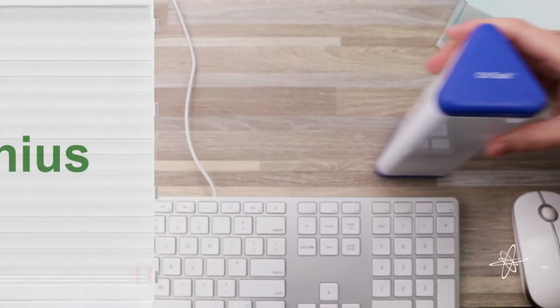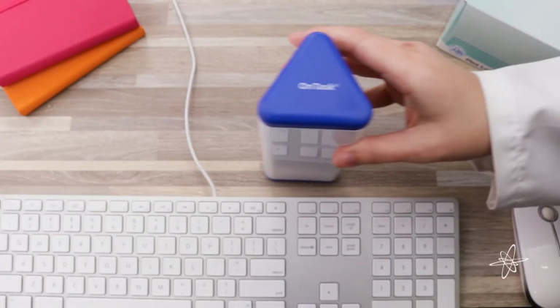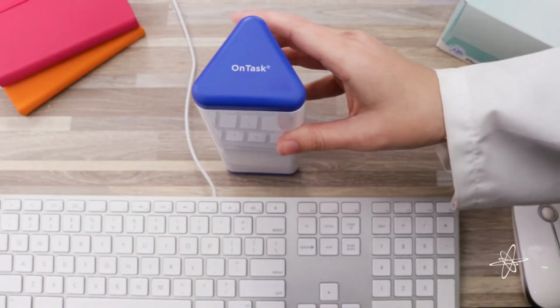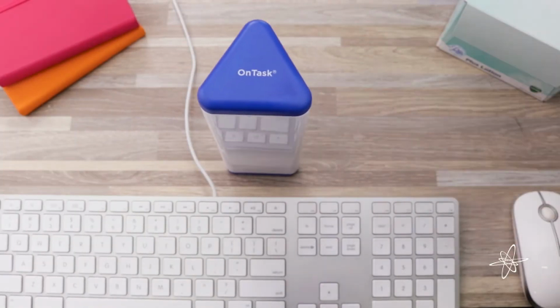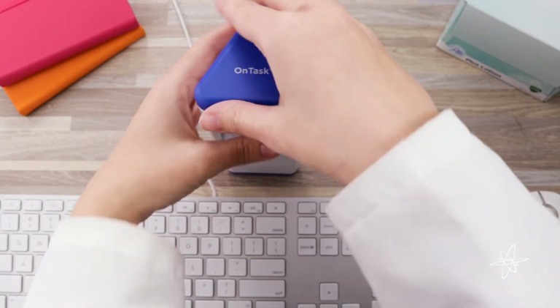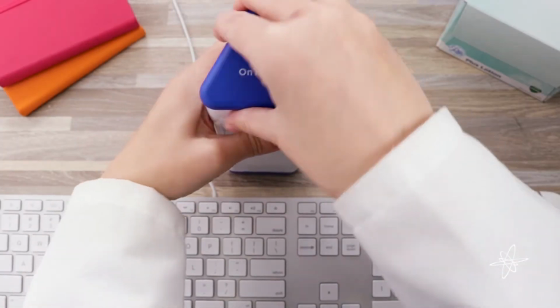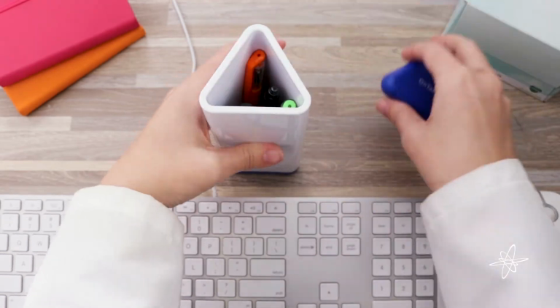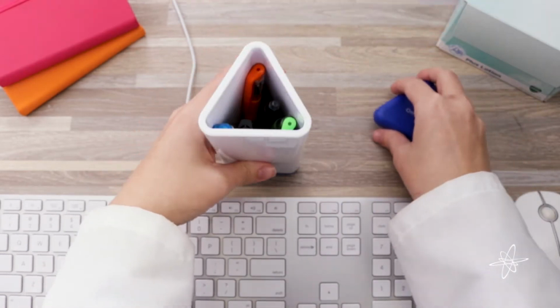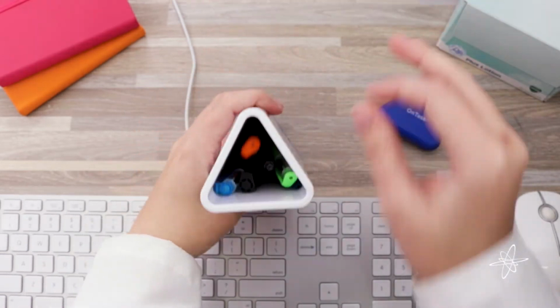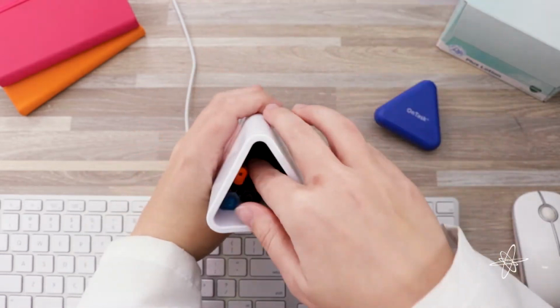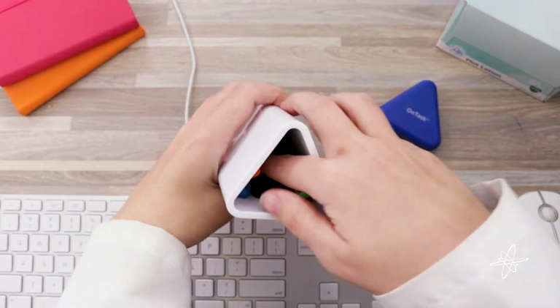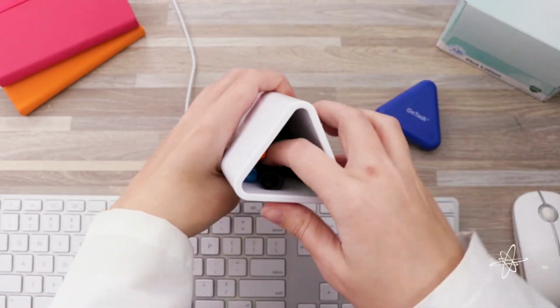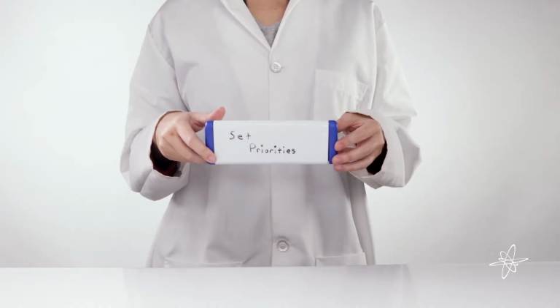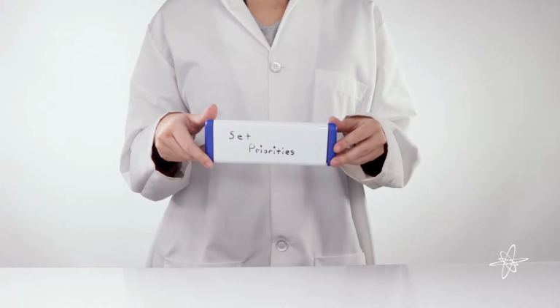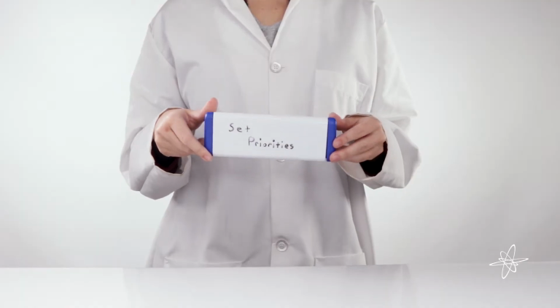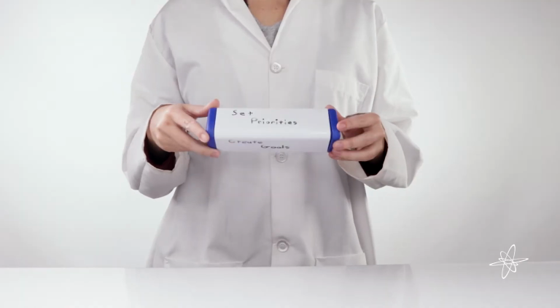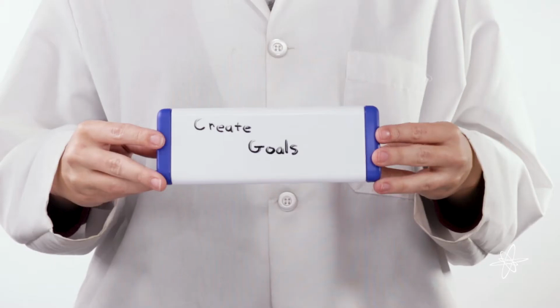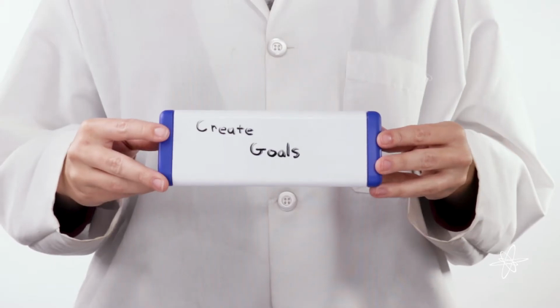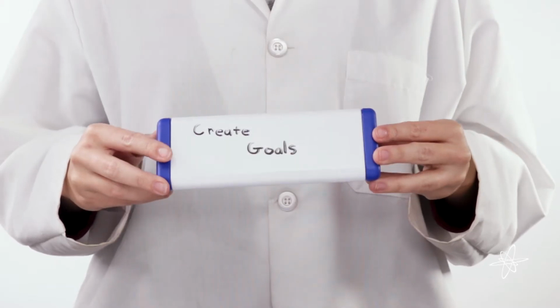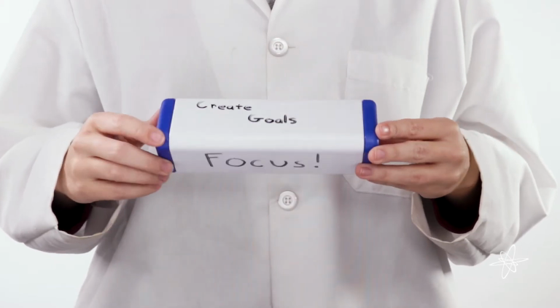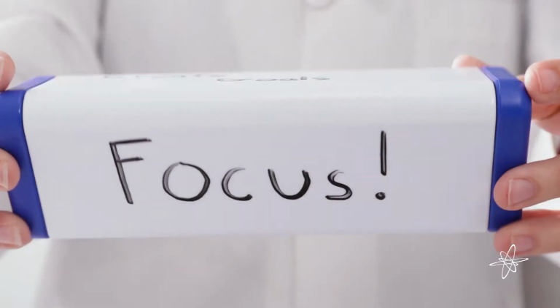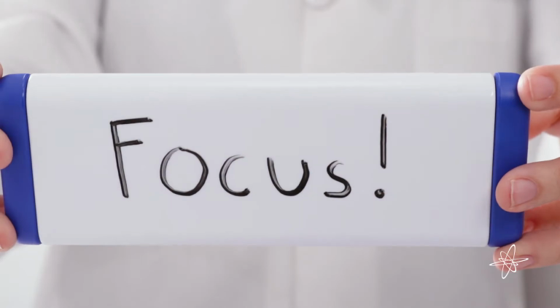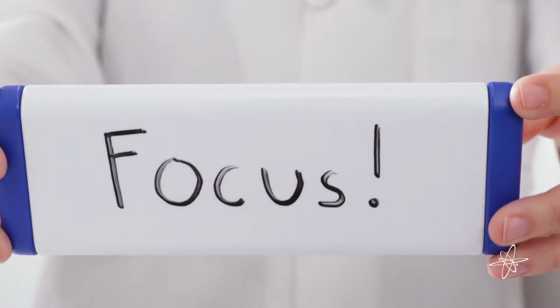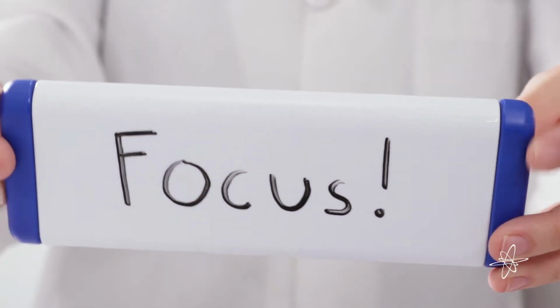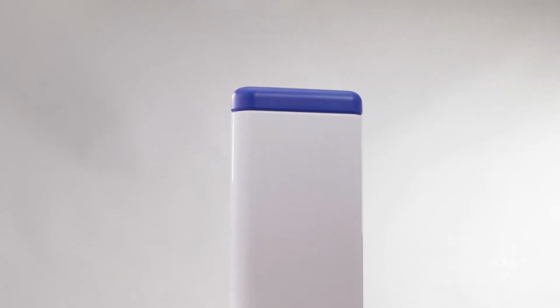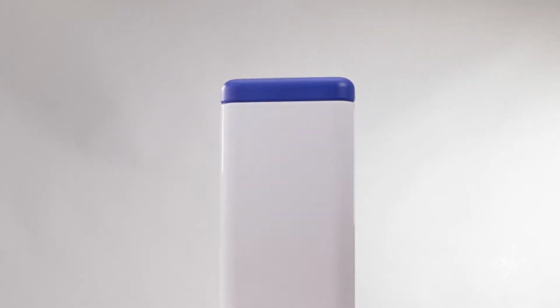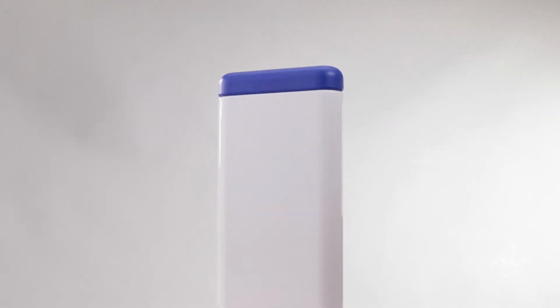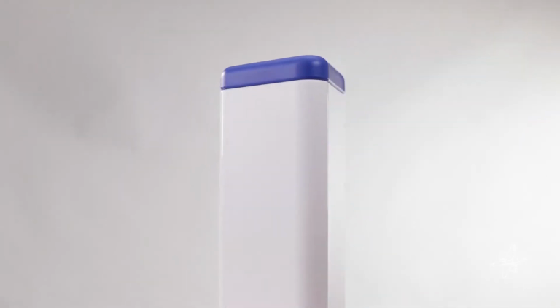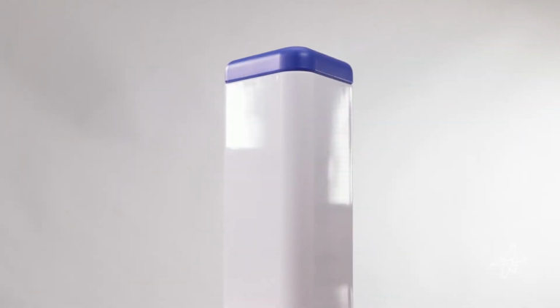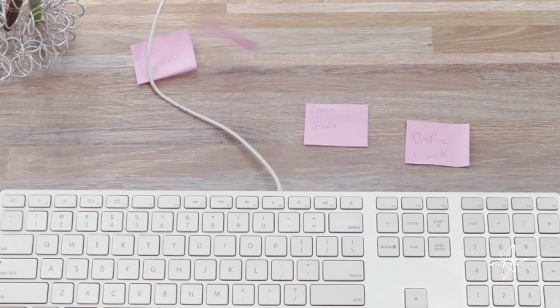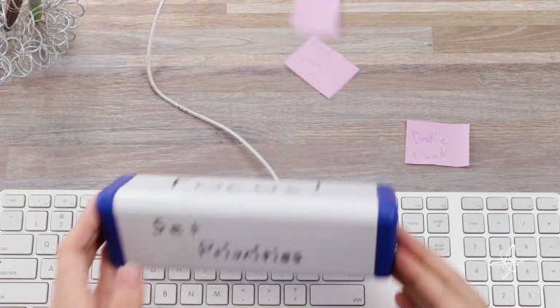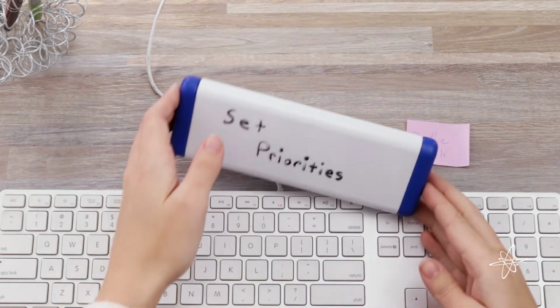Today we're taking a look at the OnTask dry erase desk organizer. Set priorities, create goals, improve focus using all three sides of this space-saving organizer.